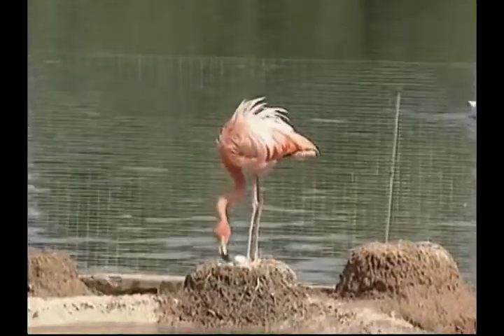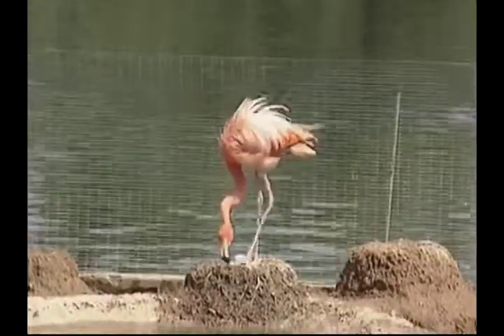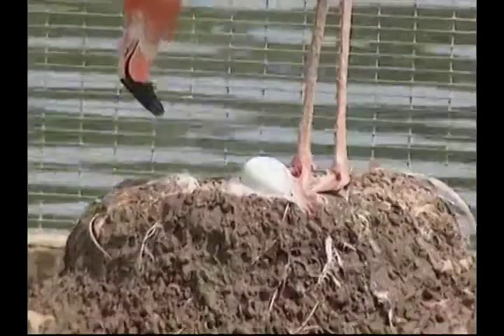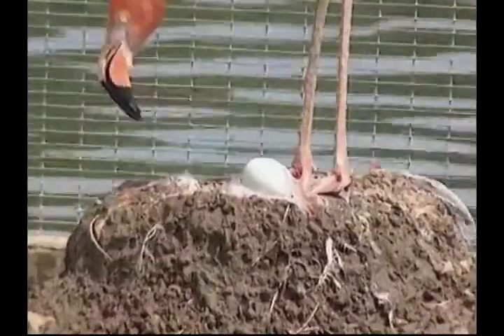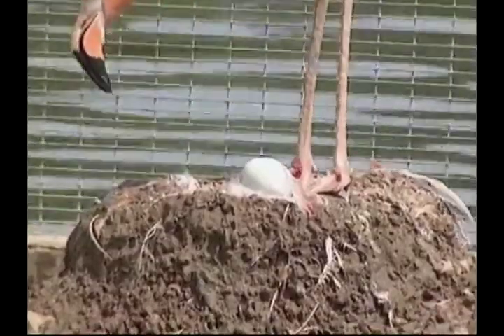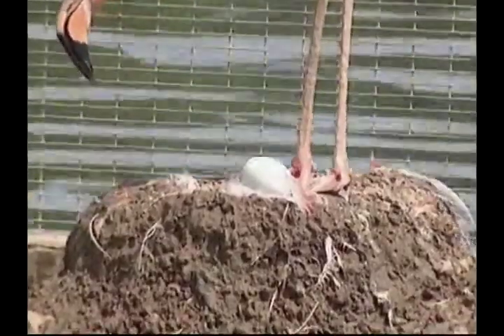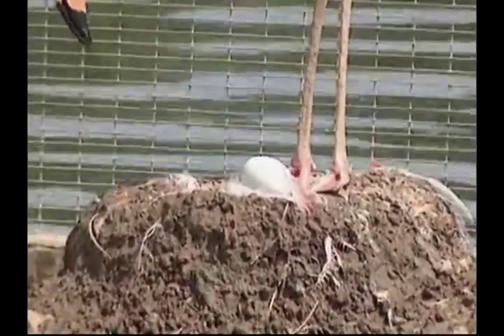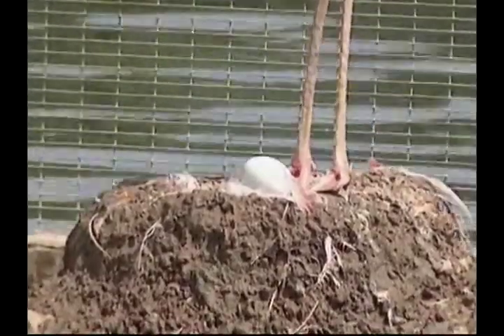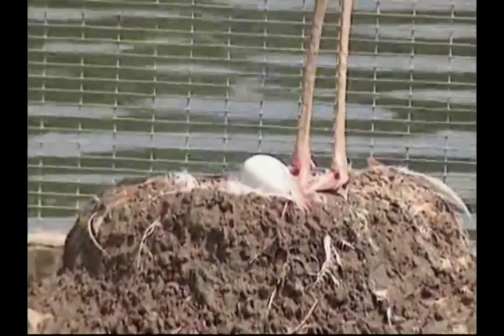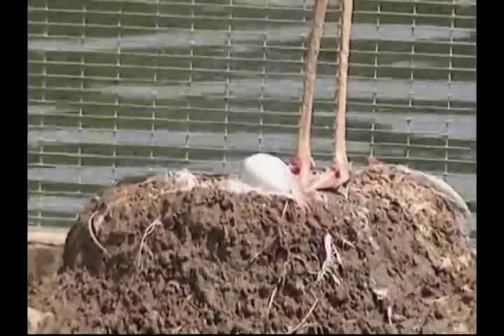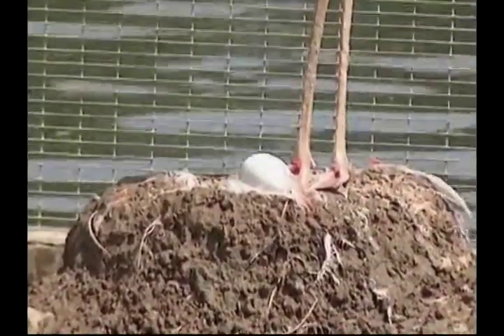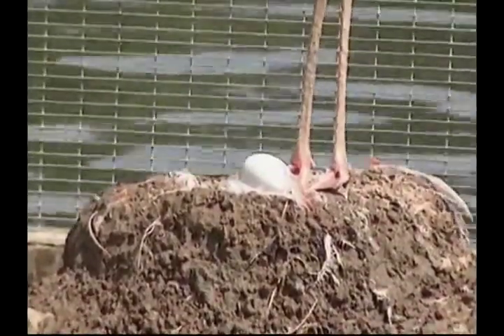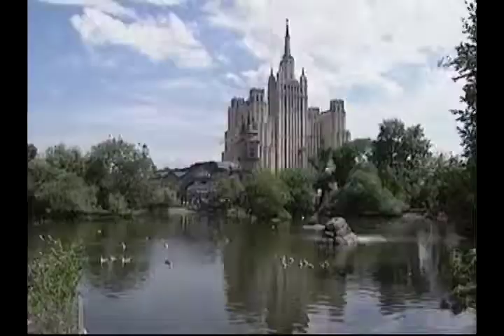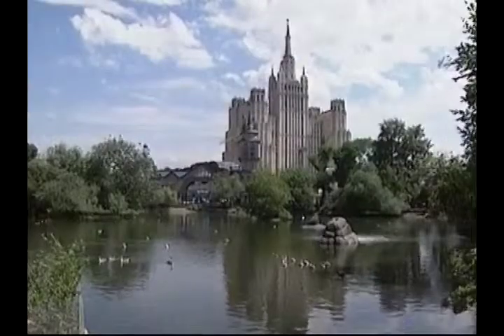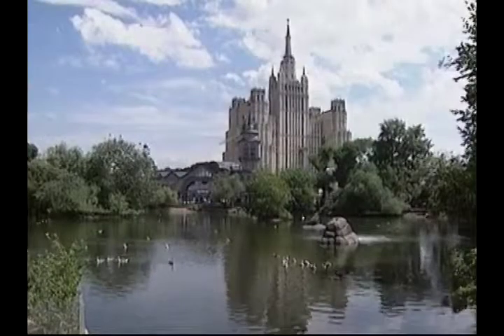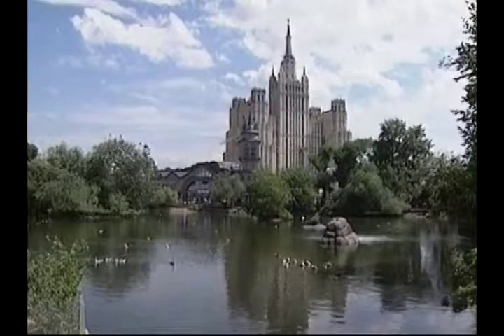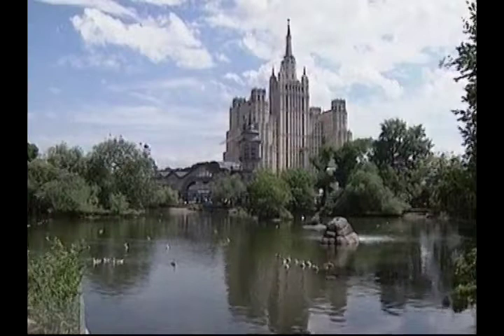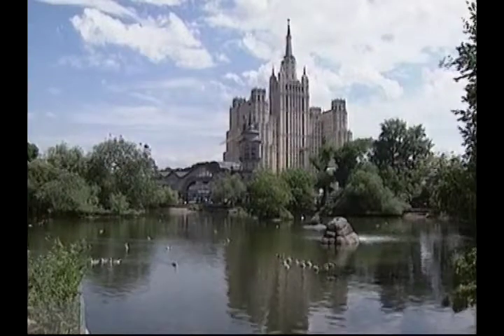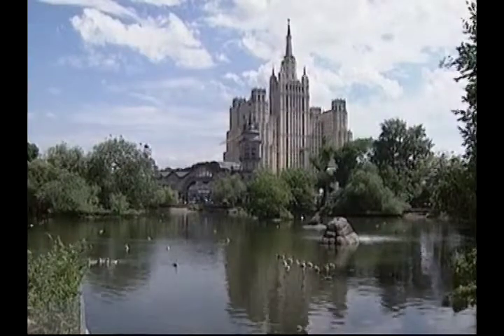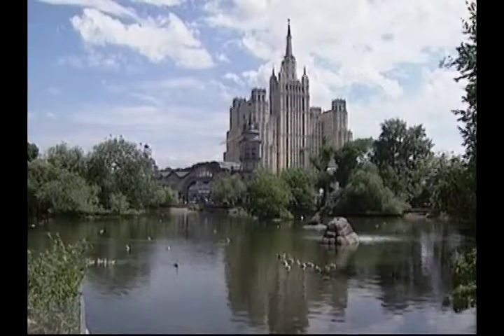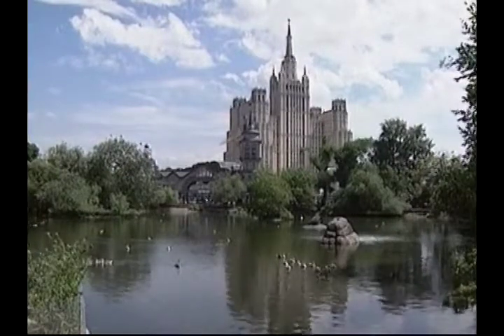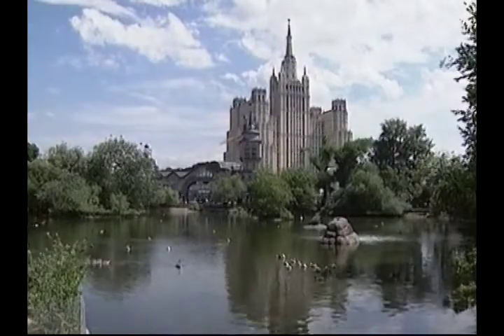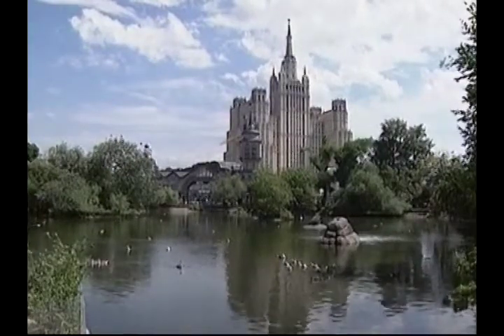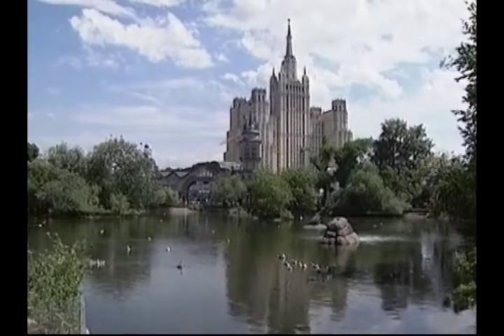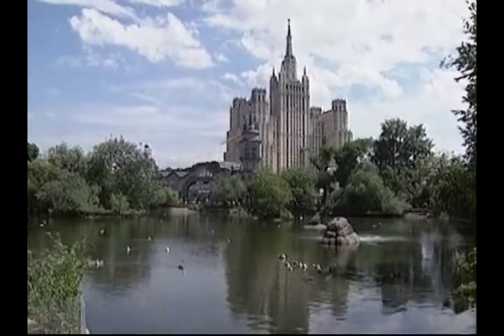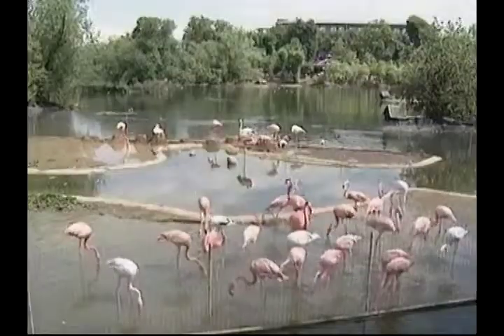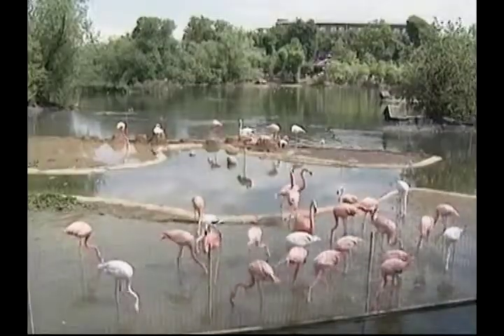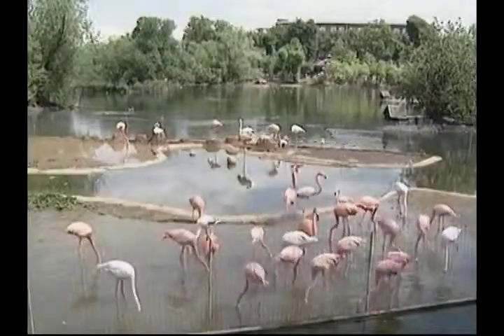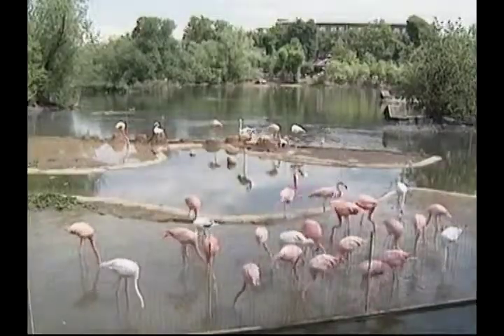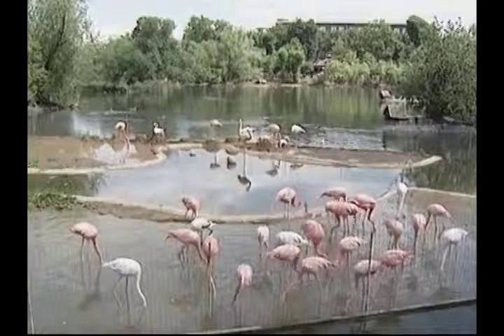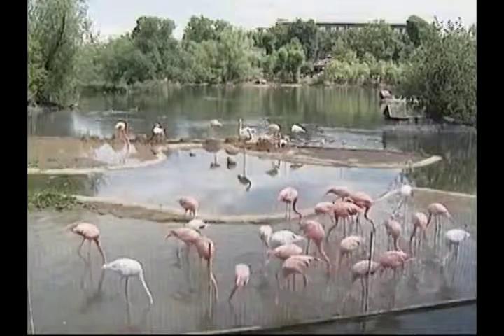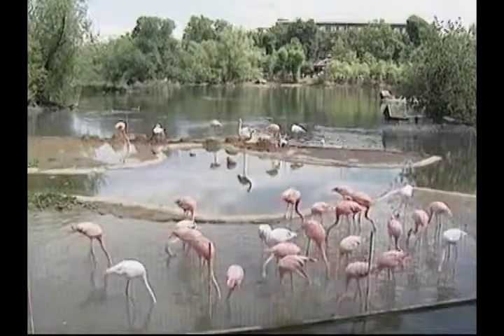This zoo has 35 flamingos and they breed very well. With two more female flamingos sitting on eggs, the Moscow Zoo is very proud of the number of babies they will have managed to breed by the end of the year.